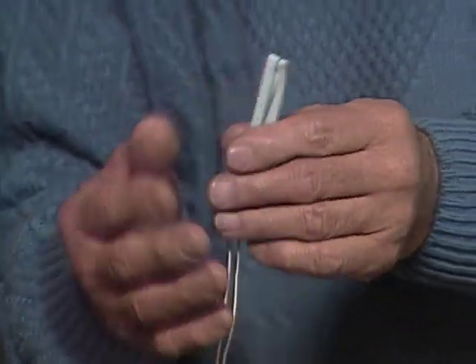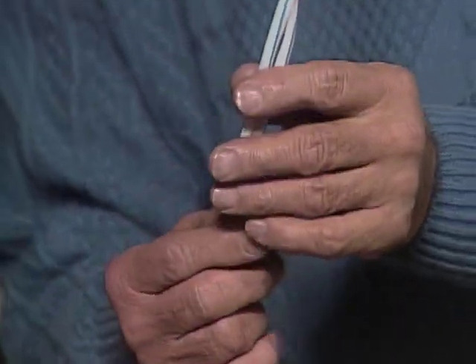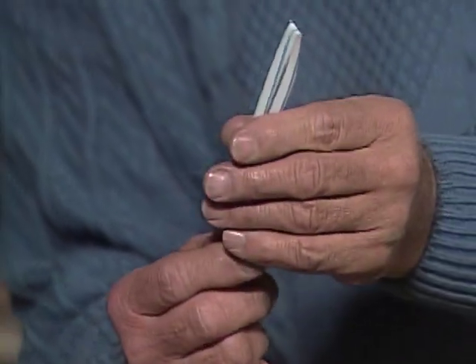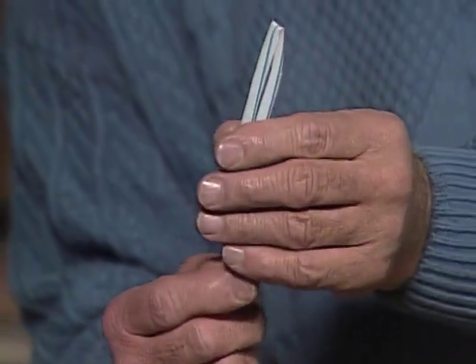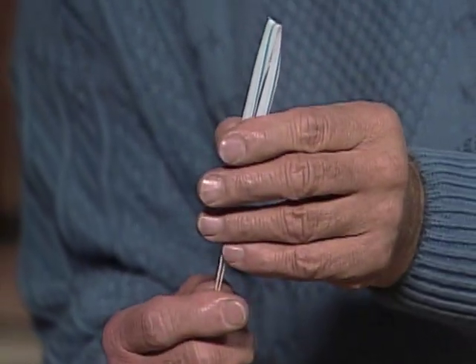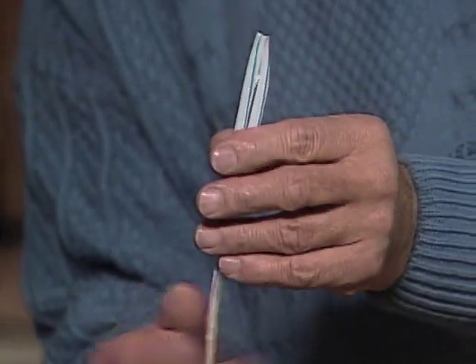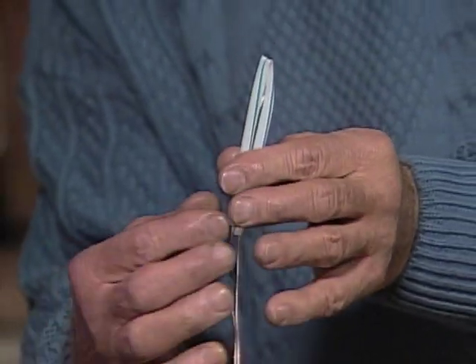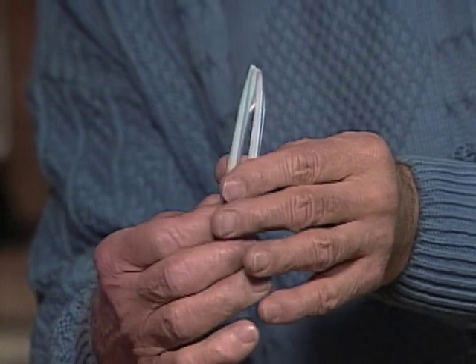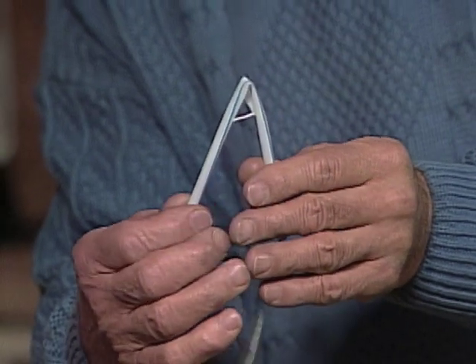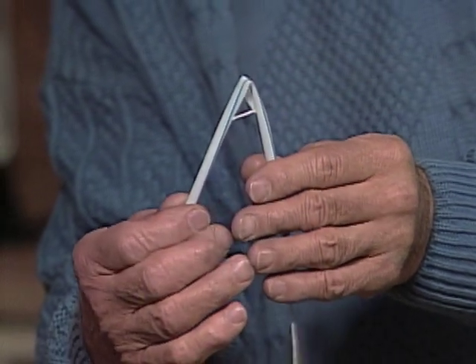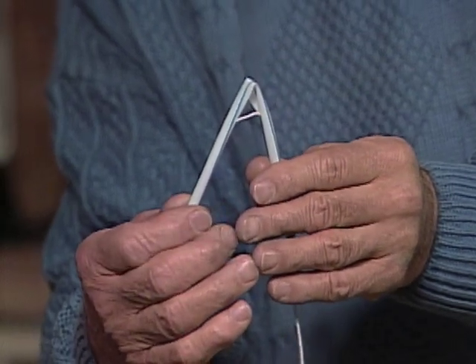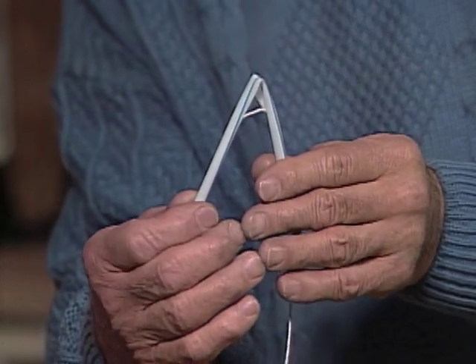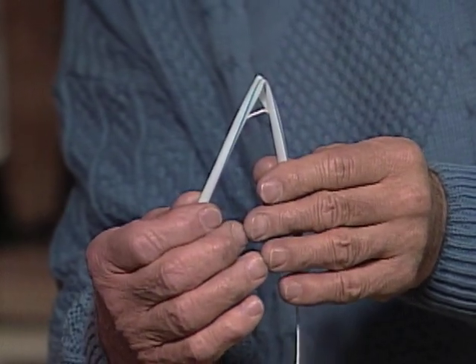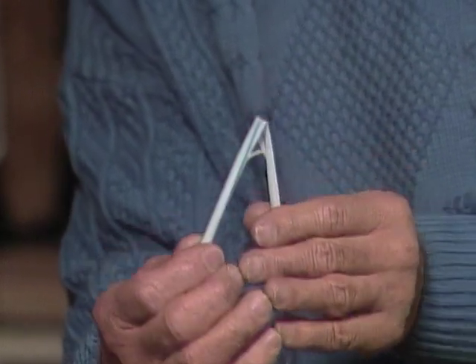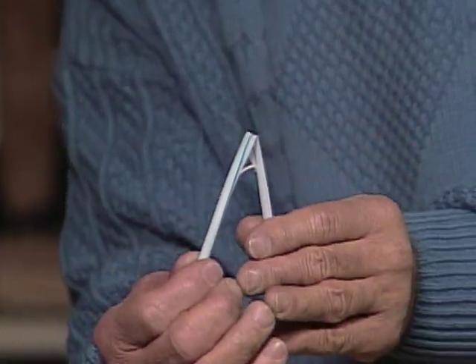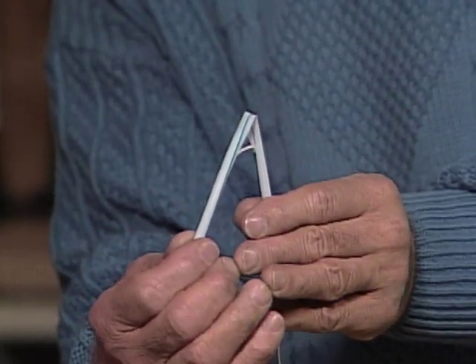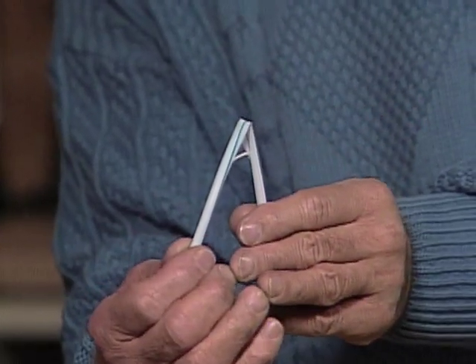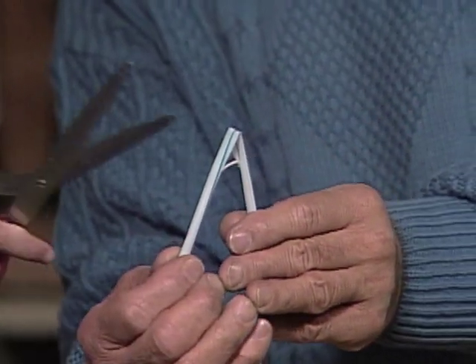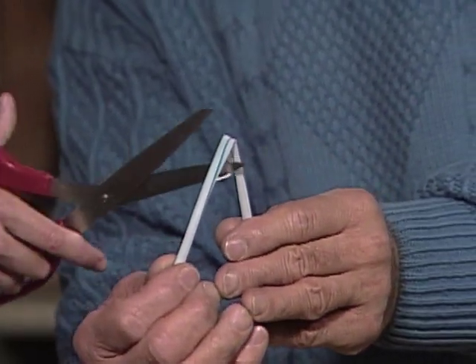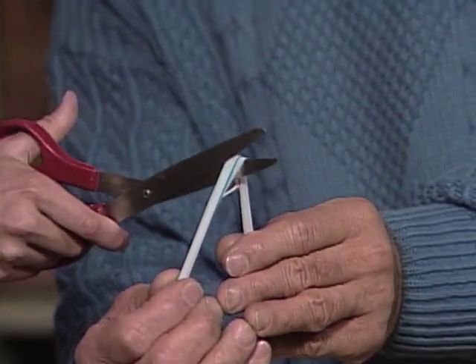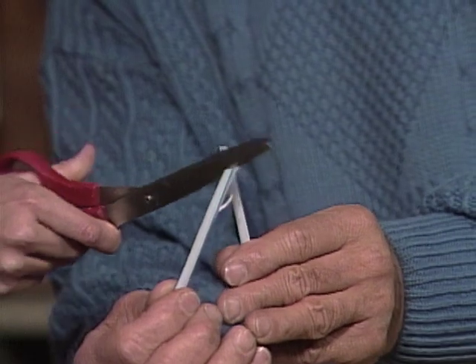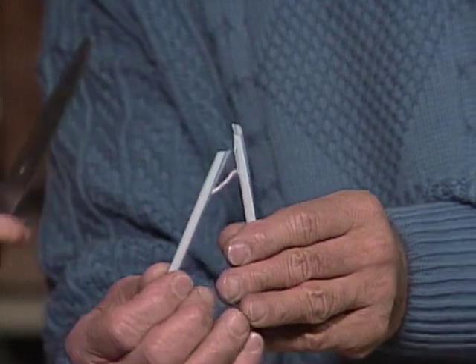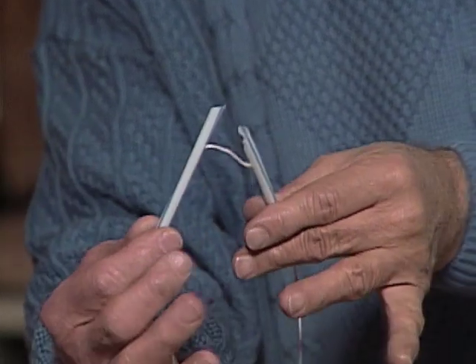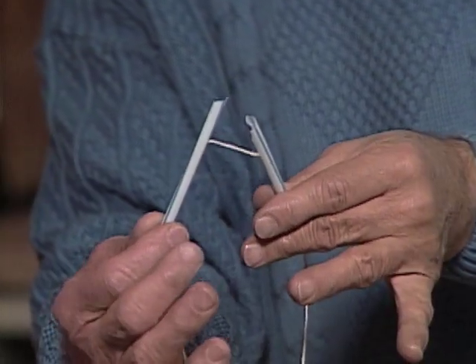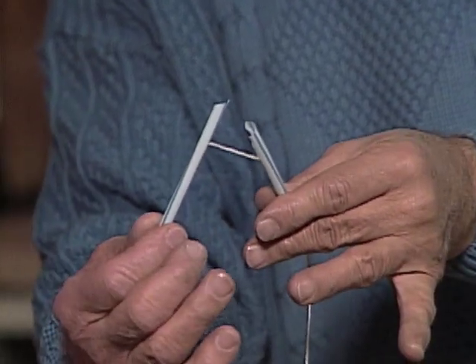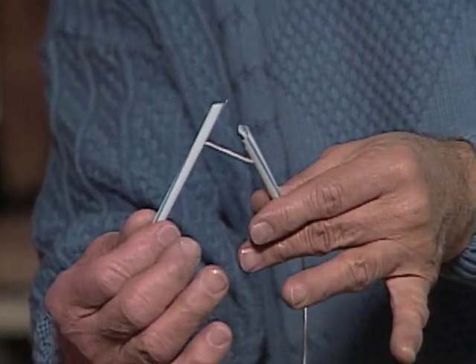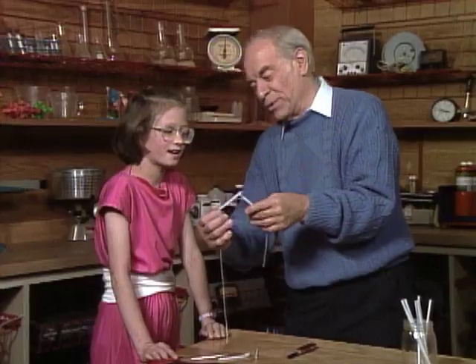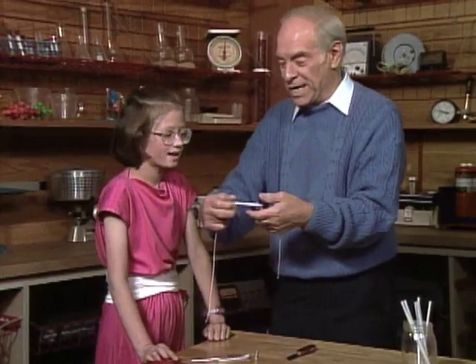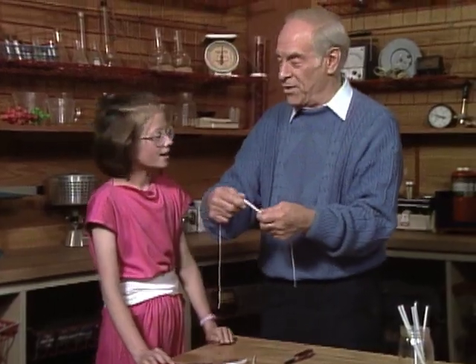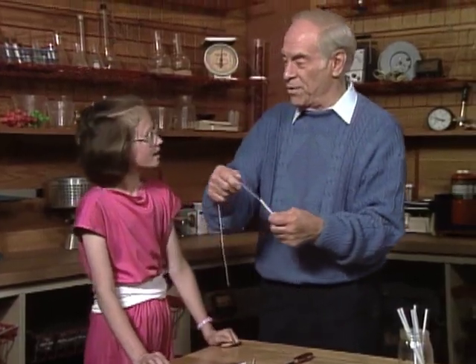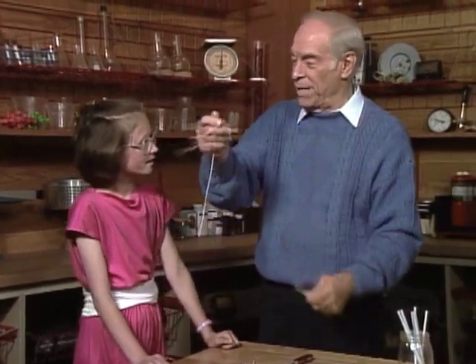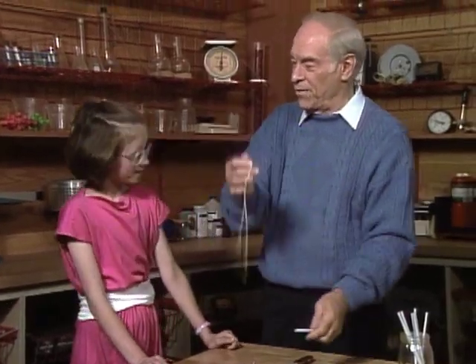Now, when you pull down on the string — I see. Go ahead and cut the straw. And you didn't cut the string. Did you get the idea? Do you think you can play that on your friends?